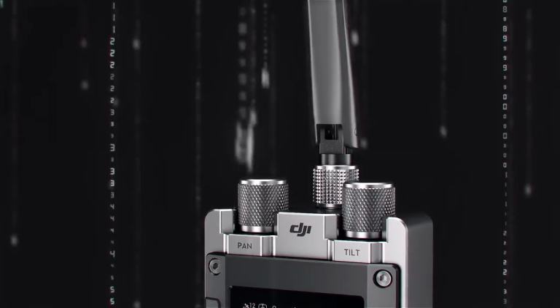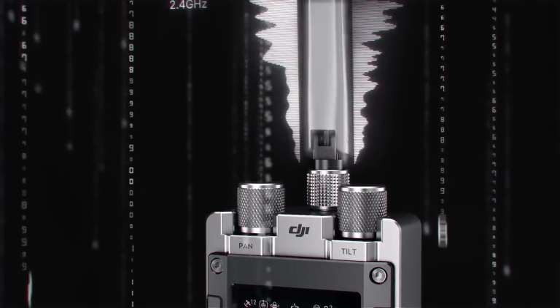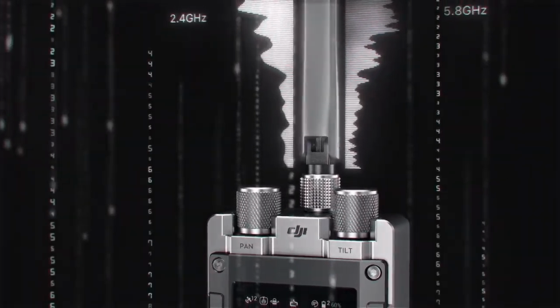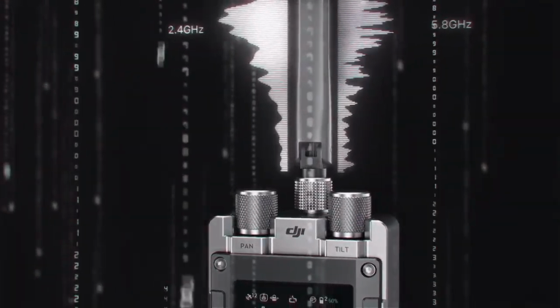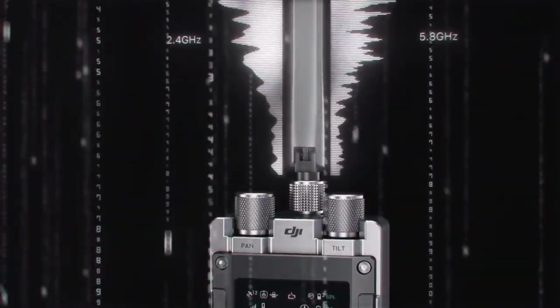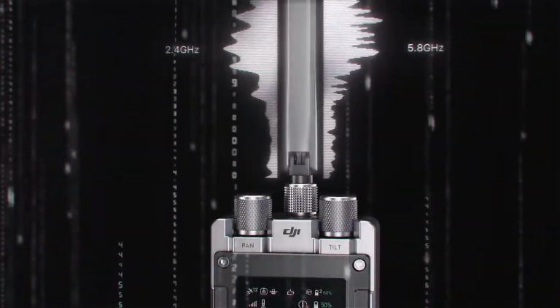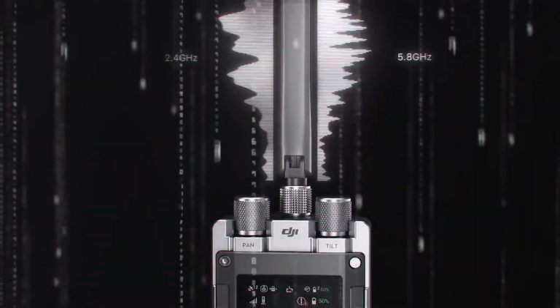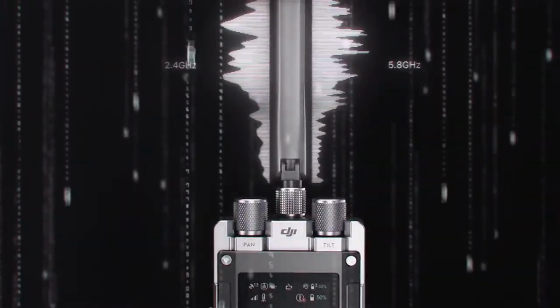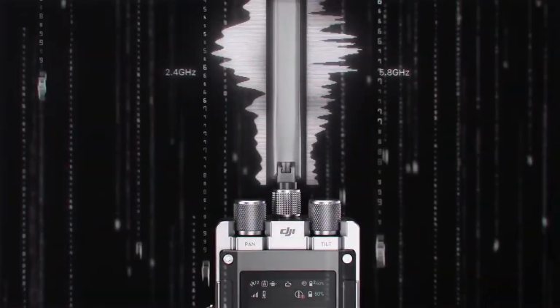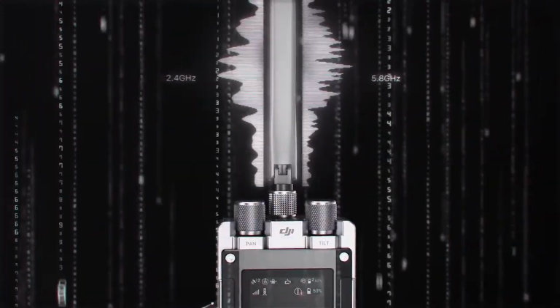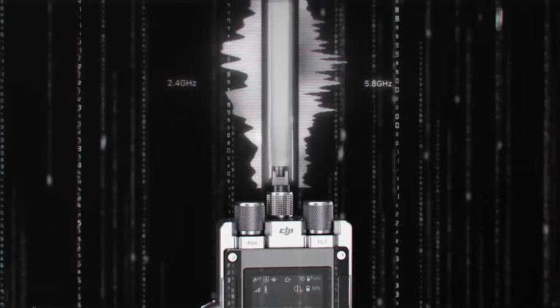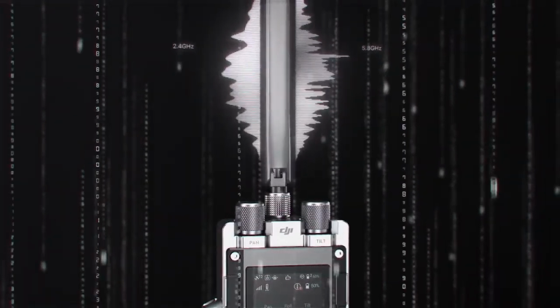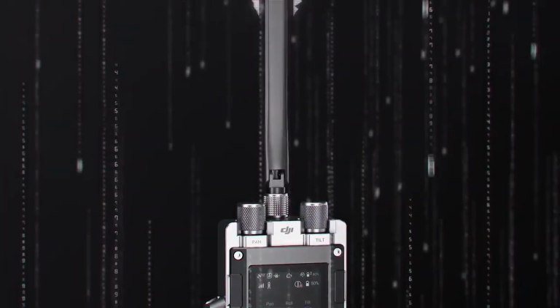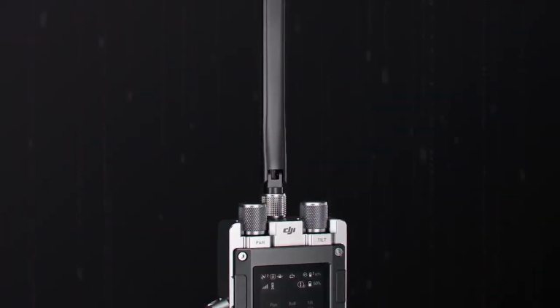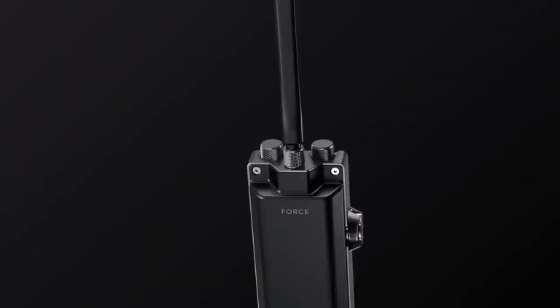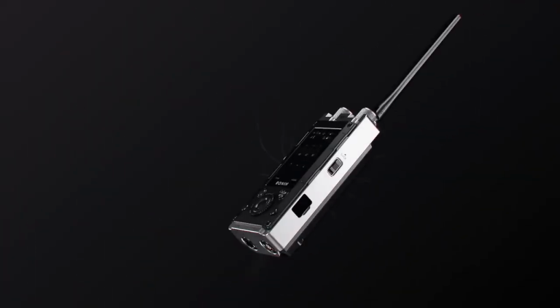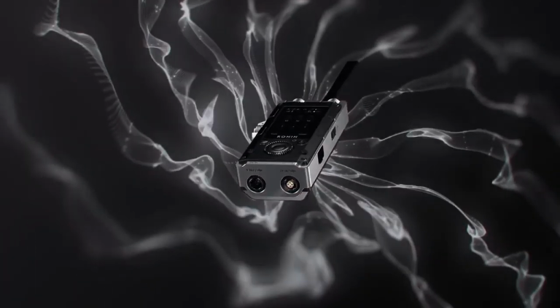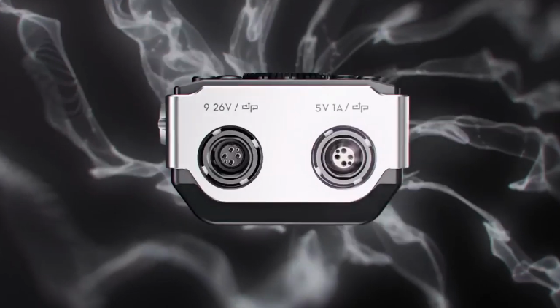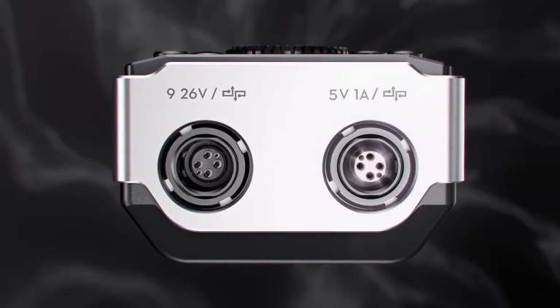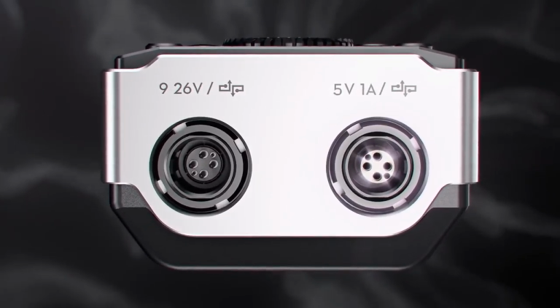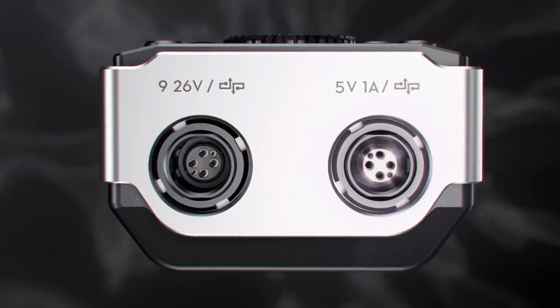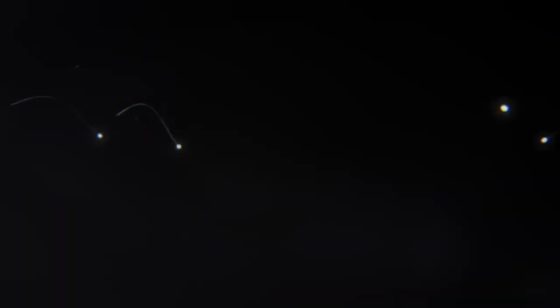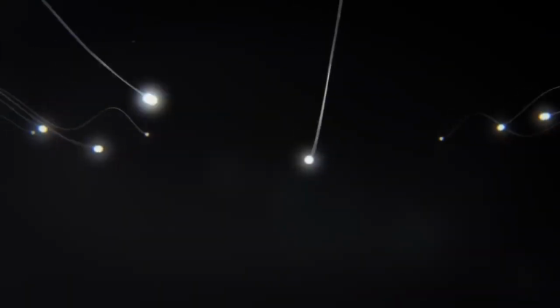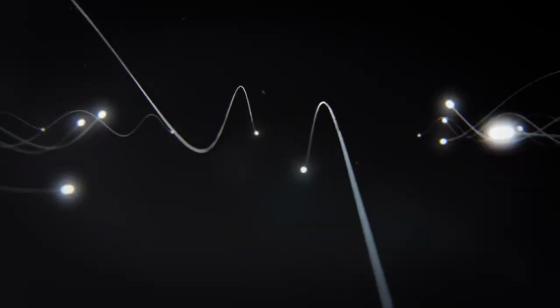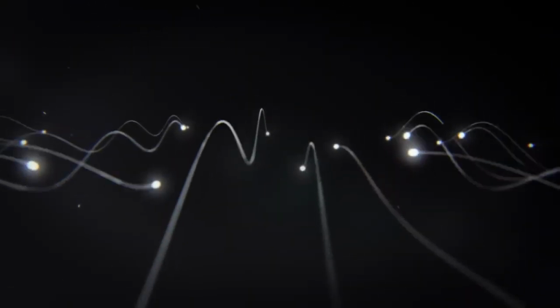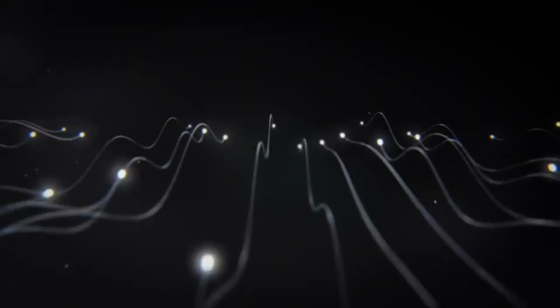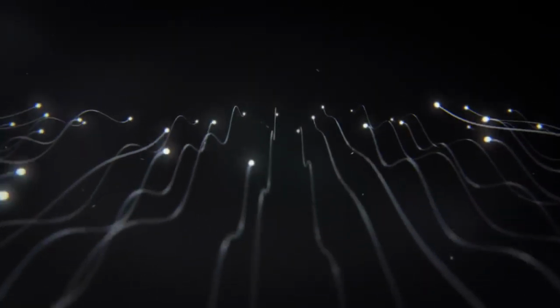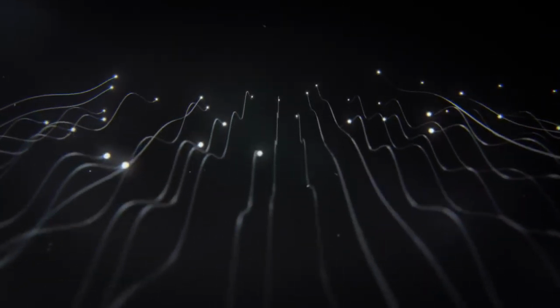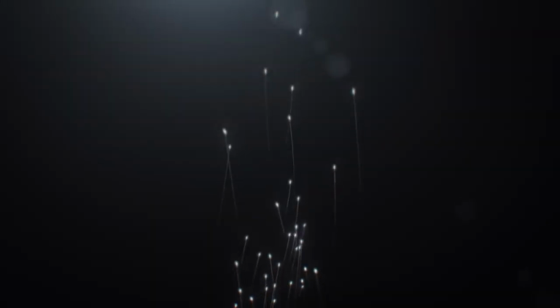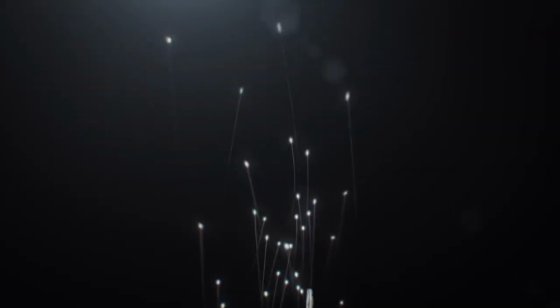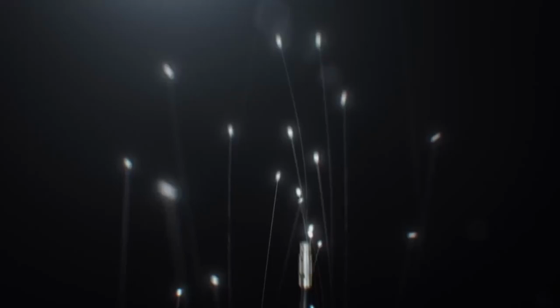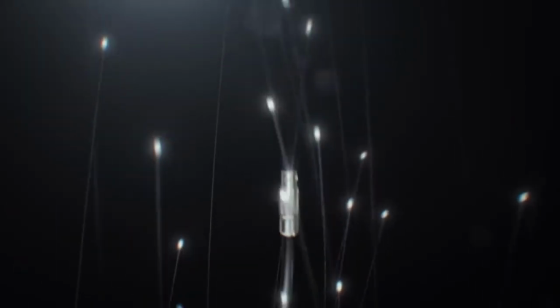A dual-frequency 2.4 and 5.8 GHz wireless transmission system supports a range of up to 3 km, and support for wired connections completely alleviates interference with other filming equipment. Both methods deliver smooth and reliable connectivity.